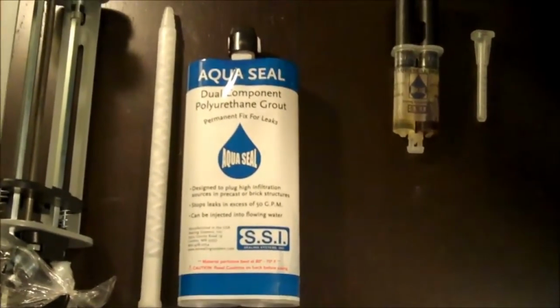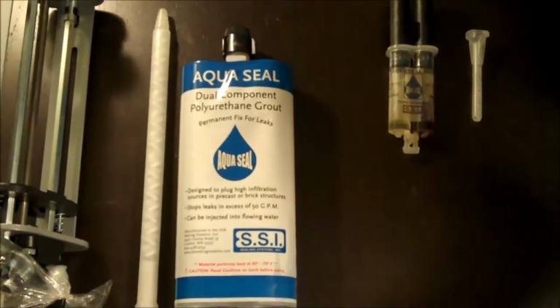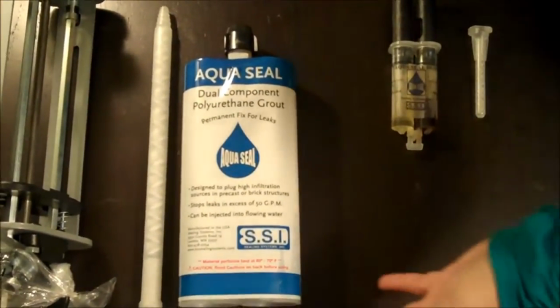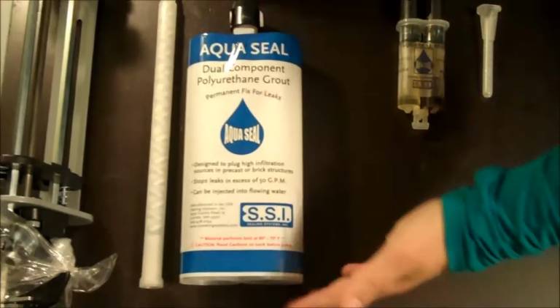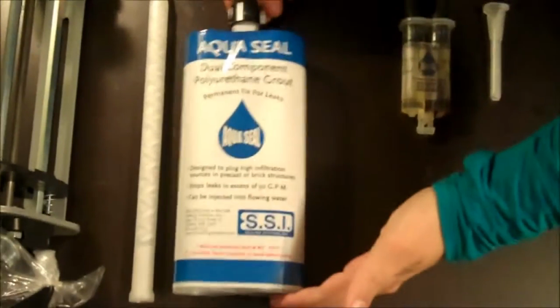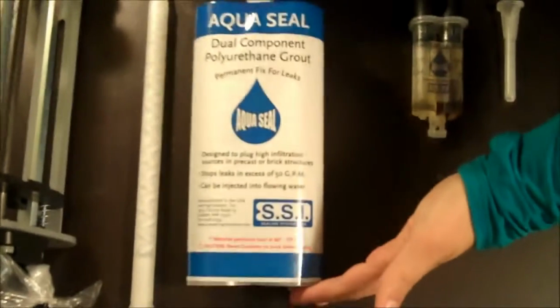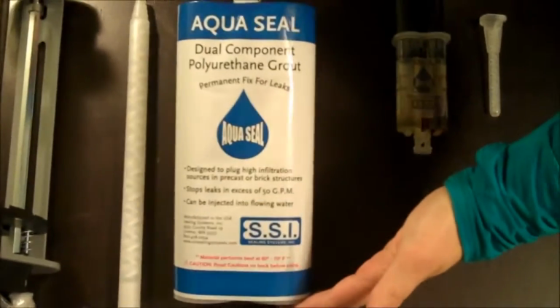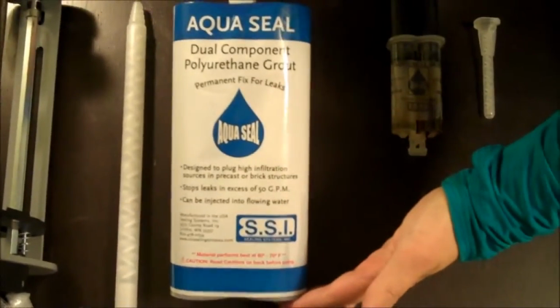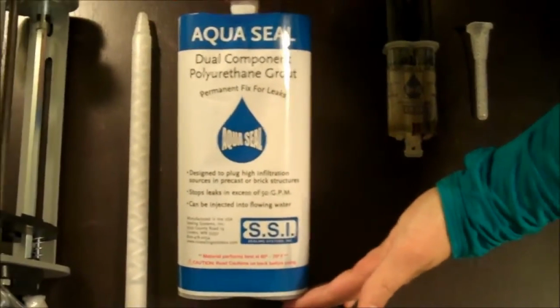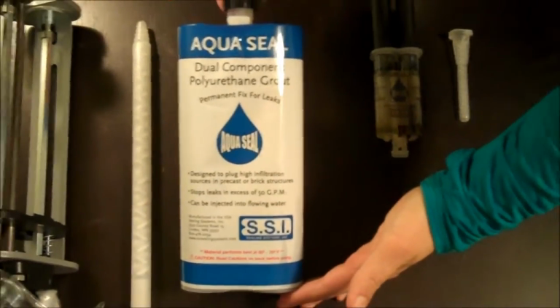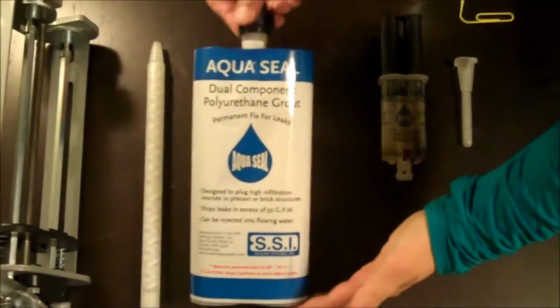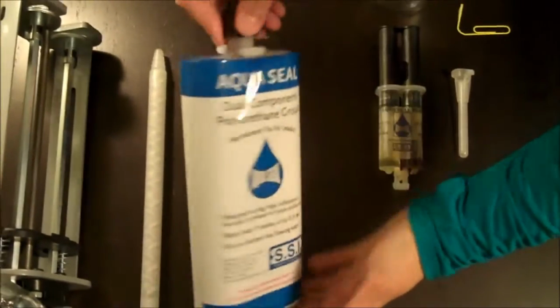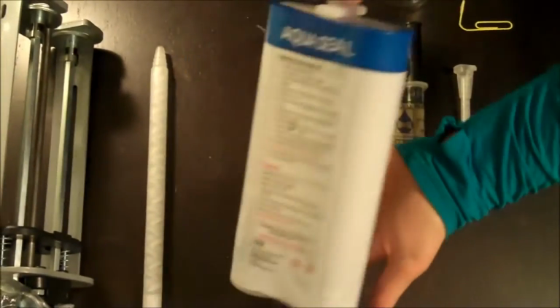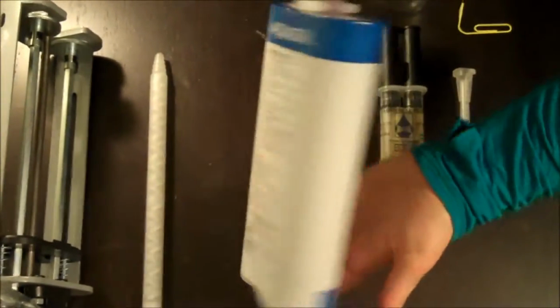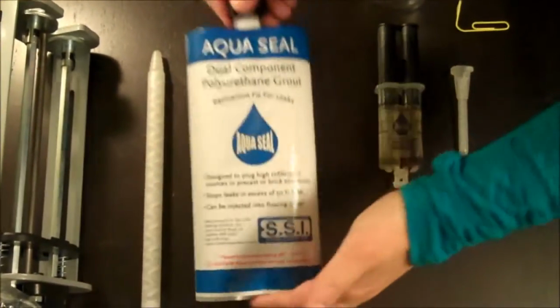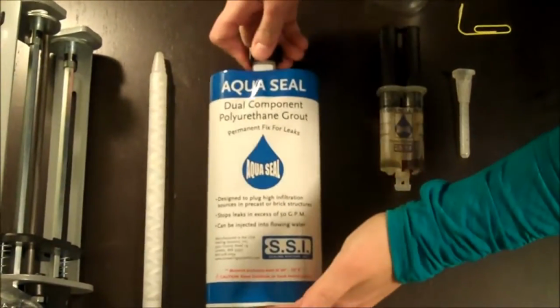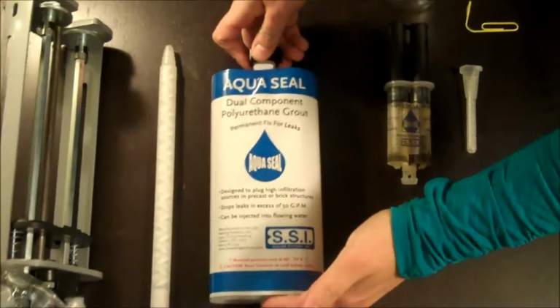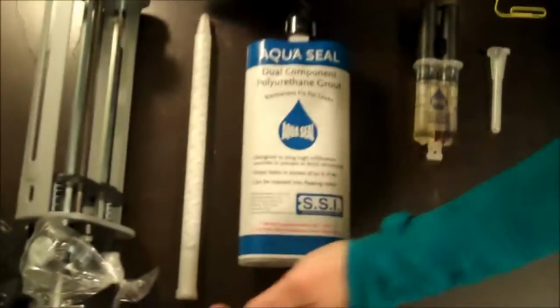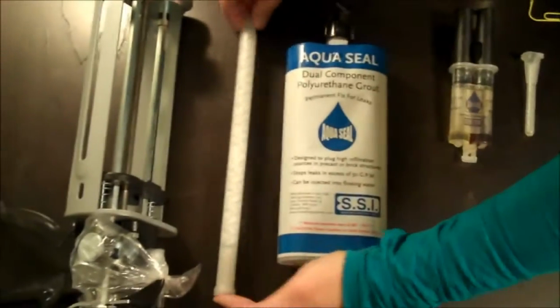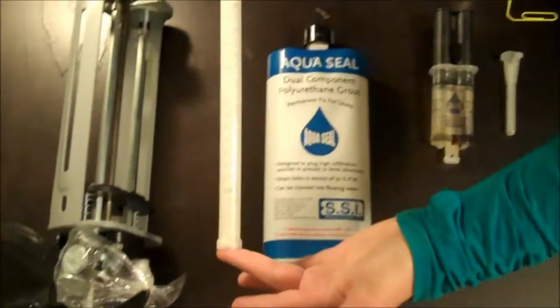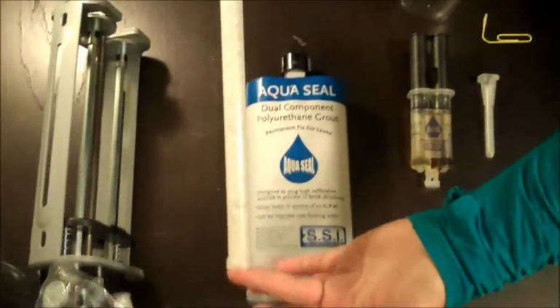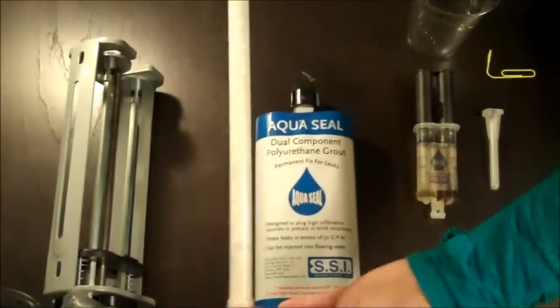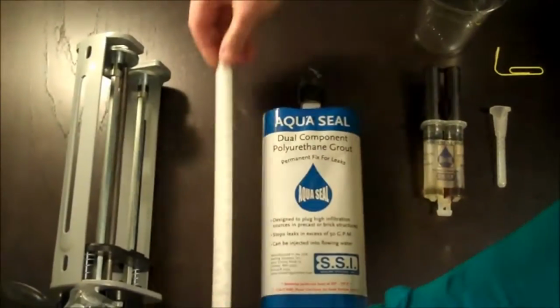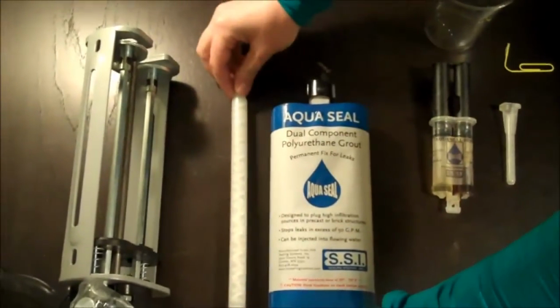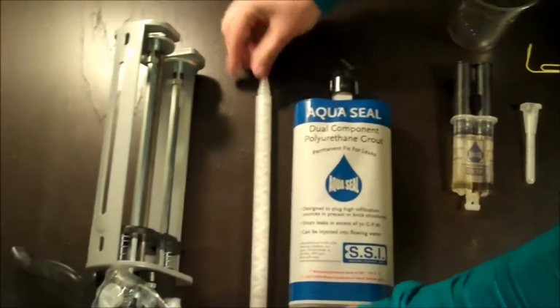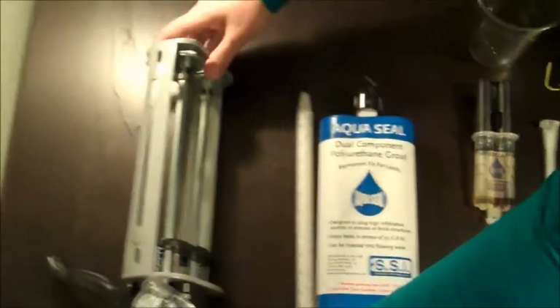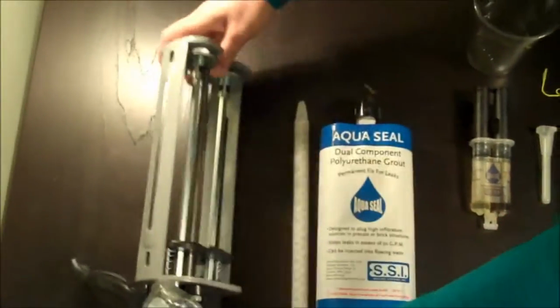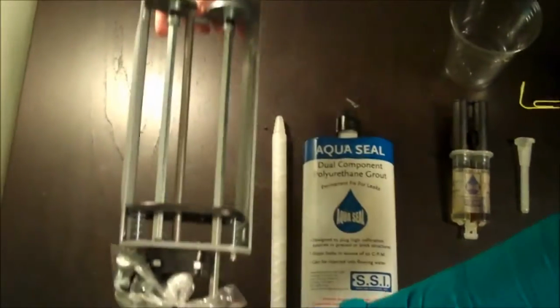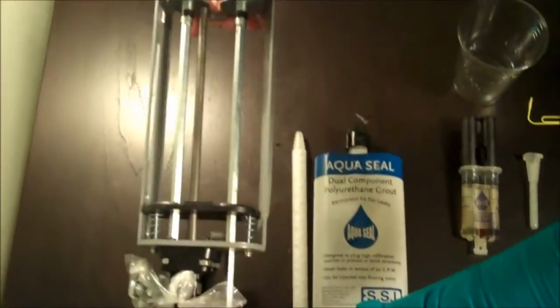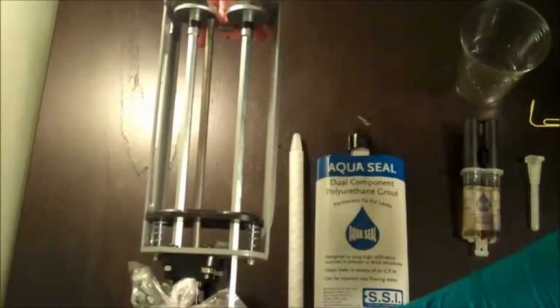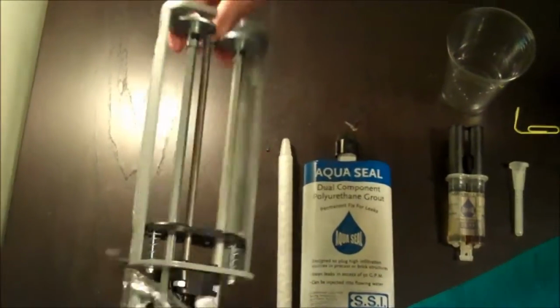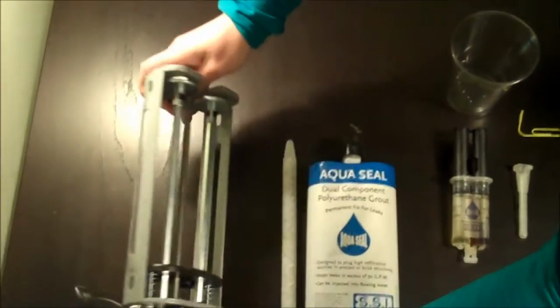A standard kit comes with twelve of our dual-component grouts, twelve static mixers, and a dual-component heavy-duty caulk gun.